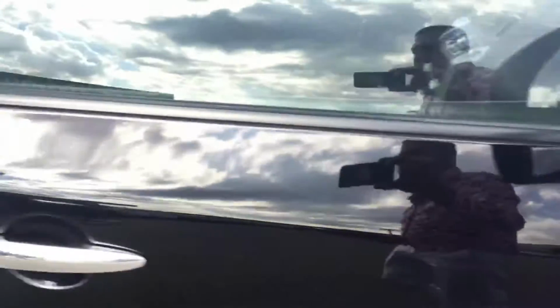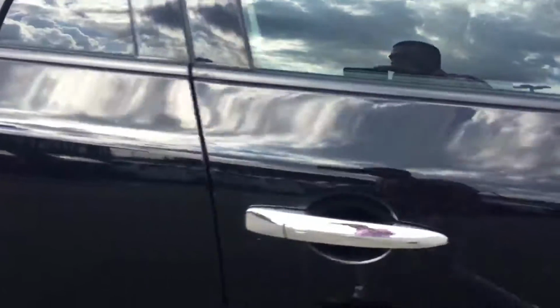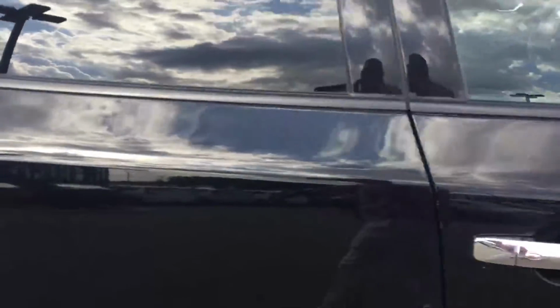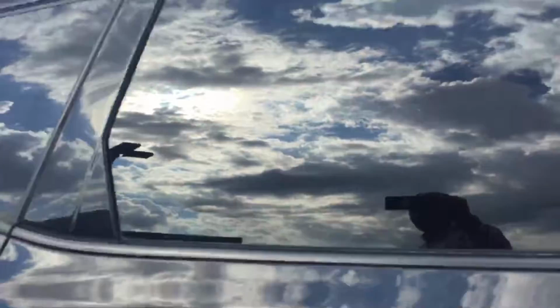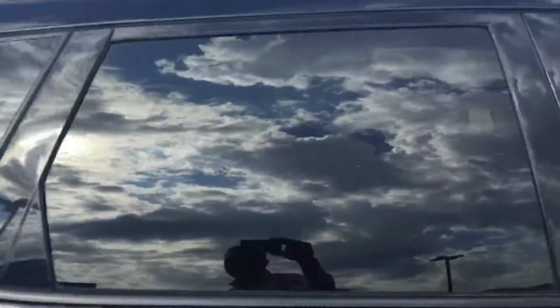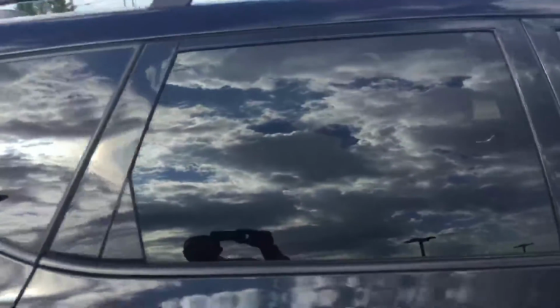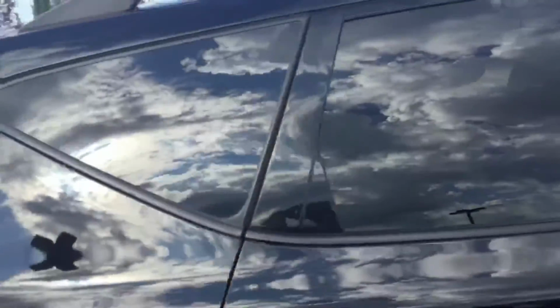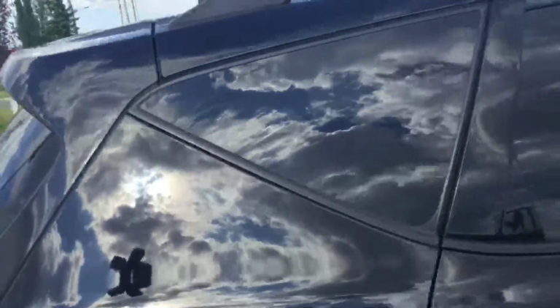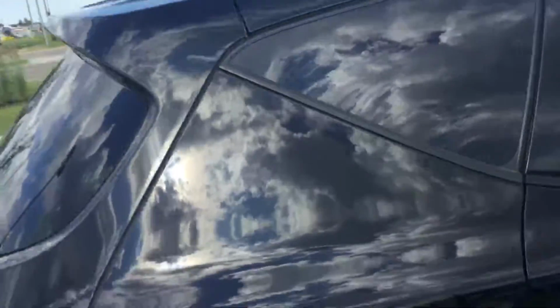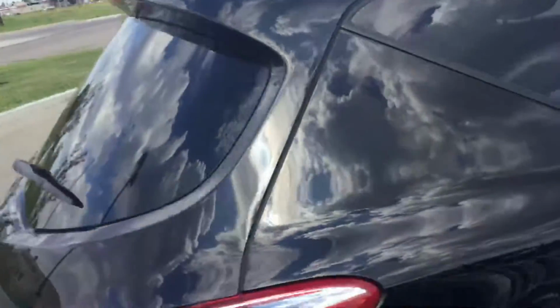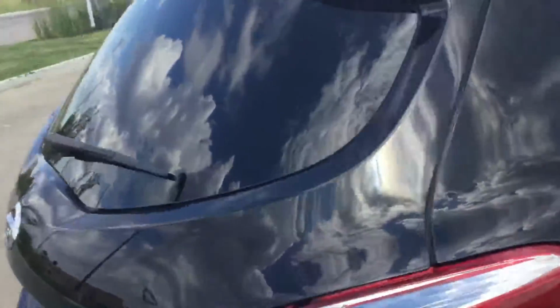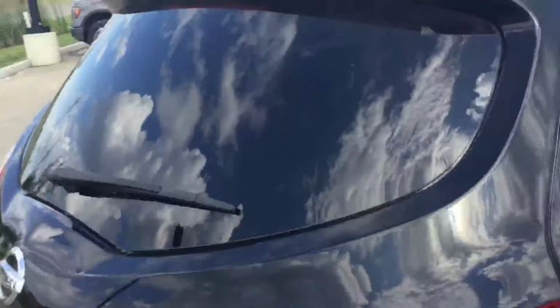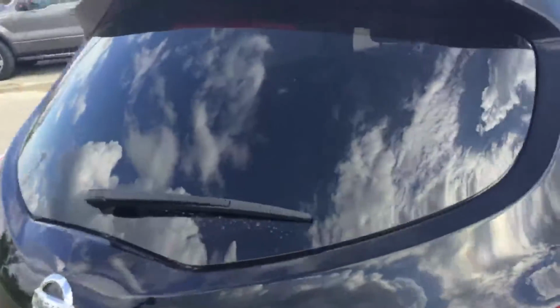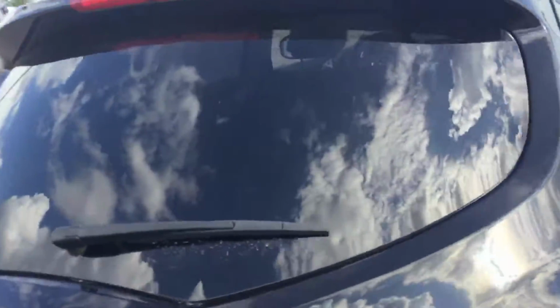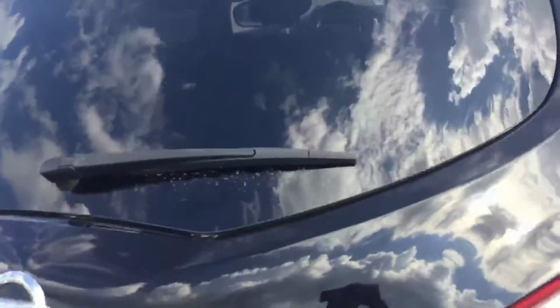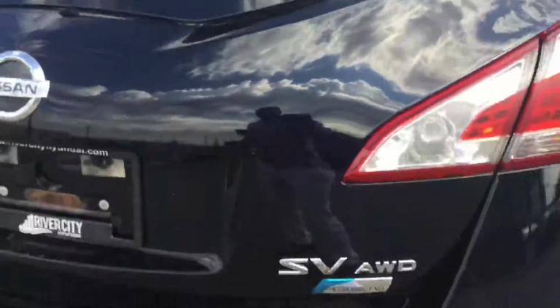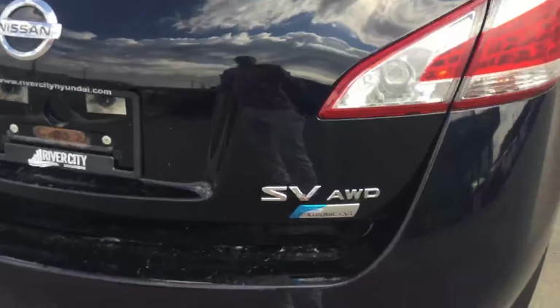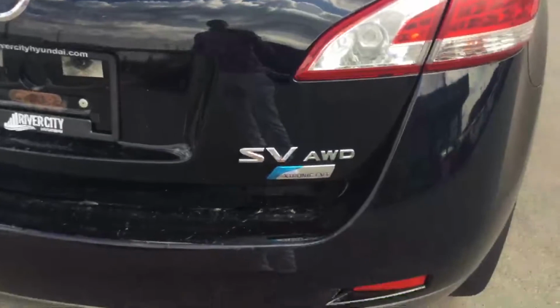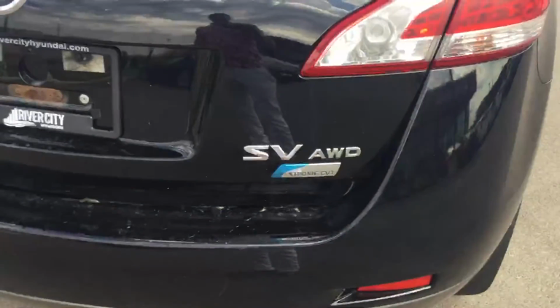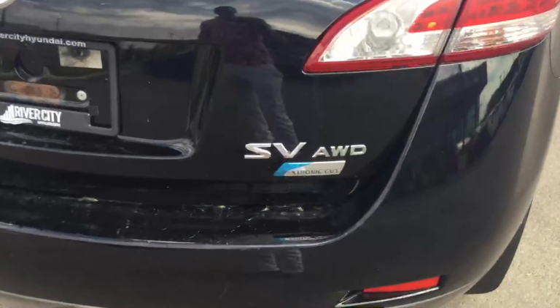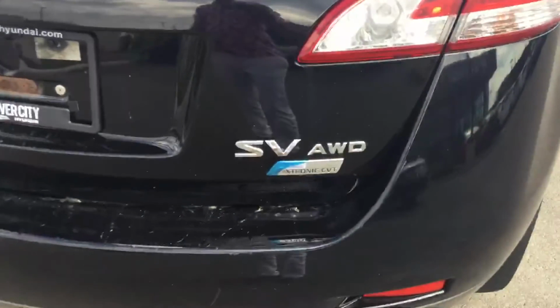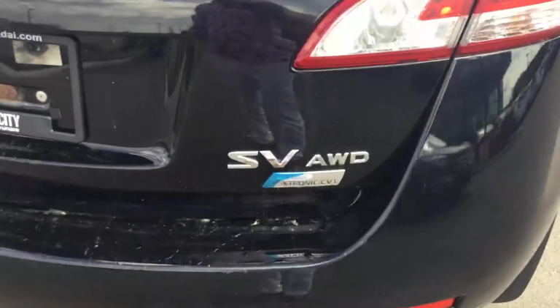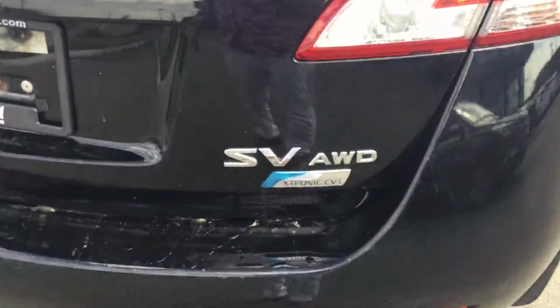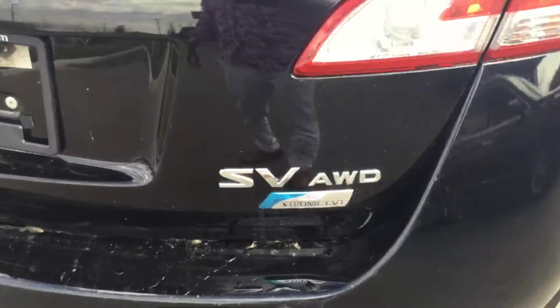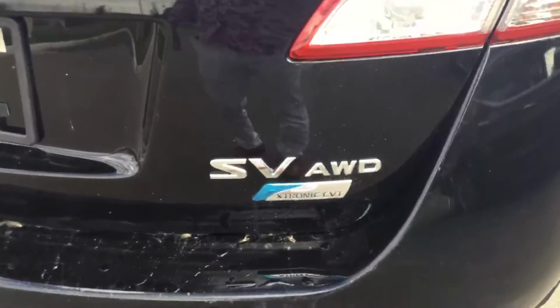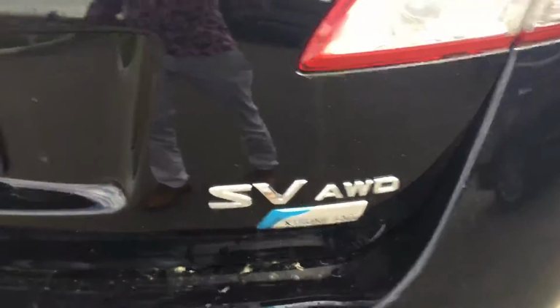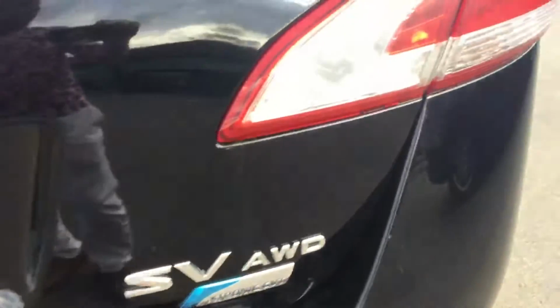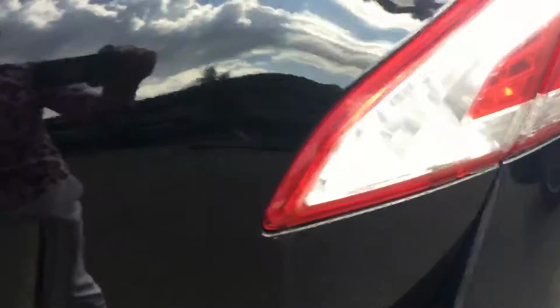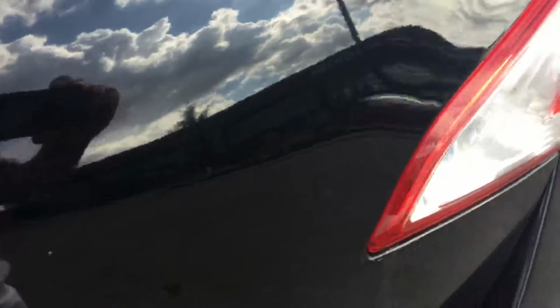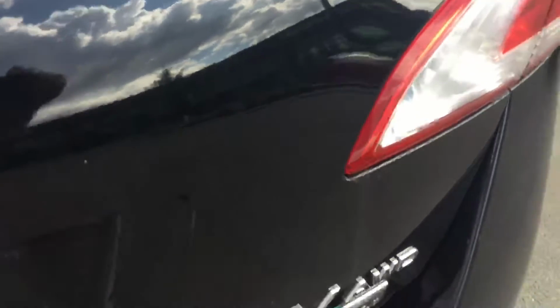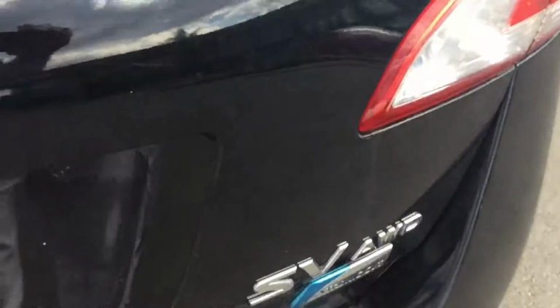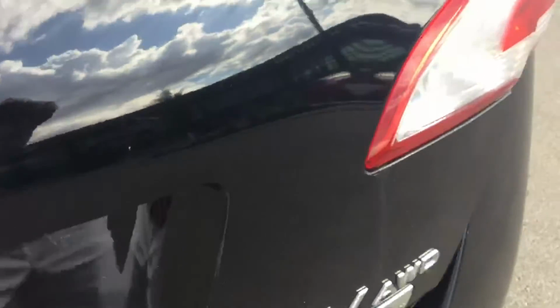I'll just do a walk around — I want to show you everything. It's got tinted windows on the sides and in the back there. It's an SV, X-Tron, CVT, all wheel drive. Very clean.